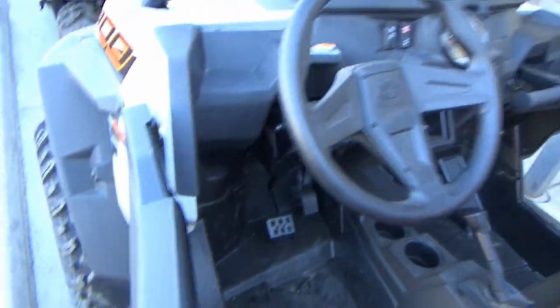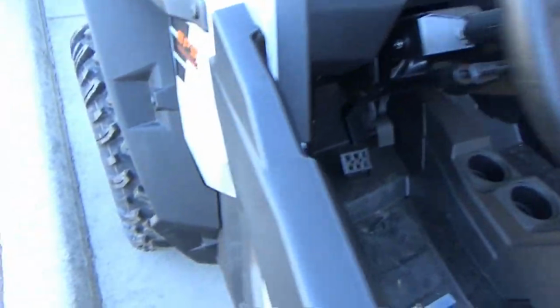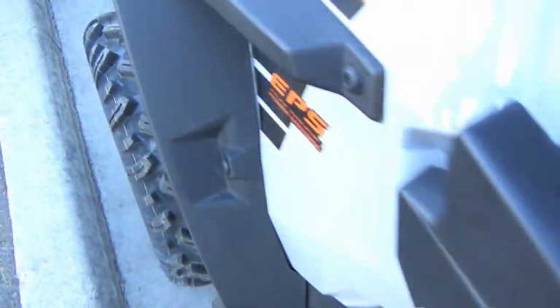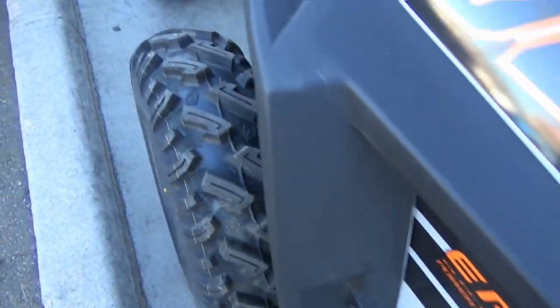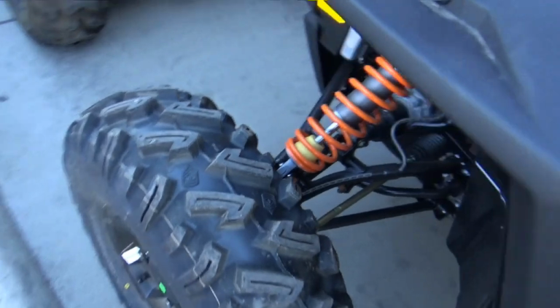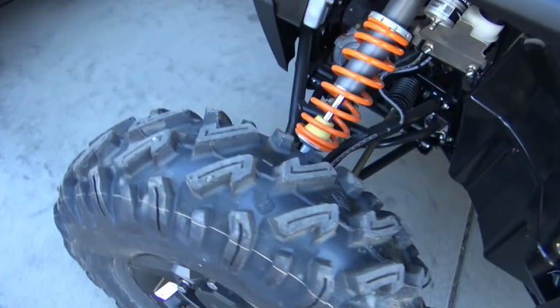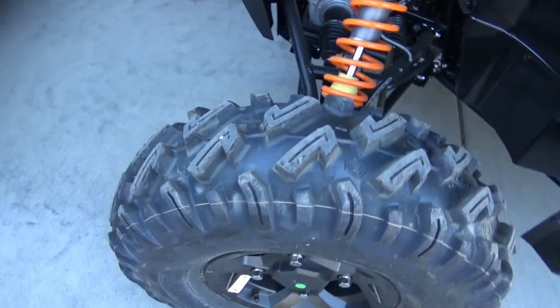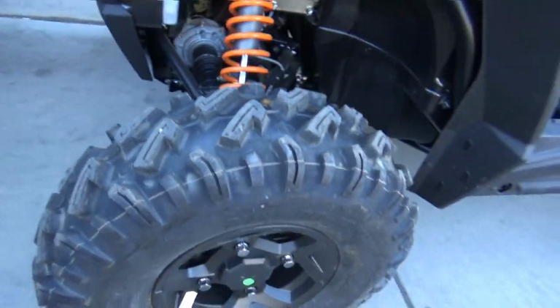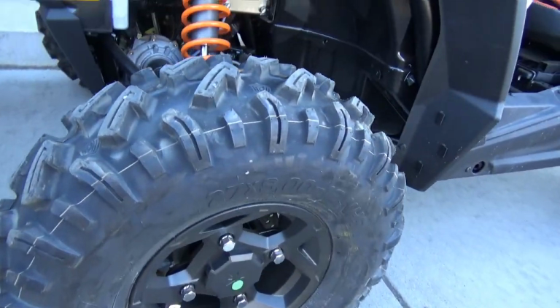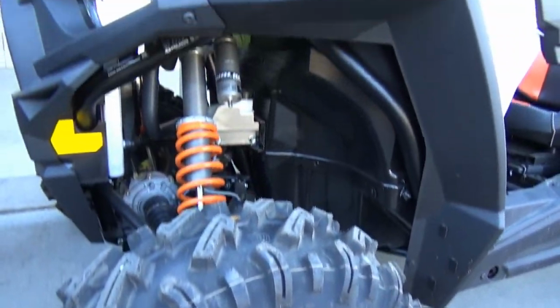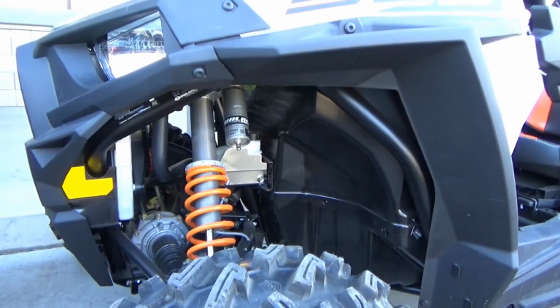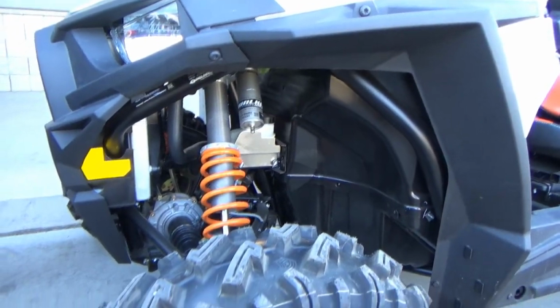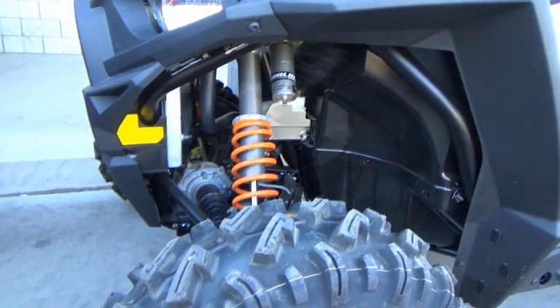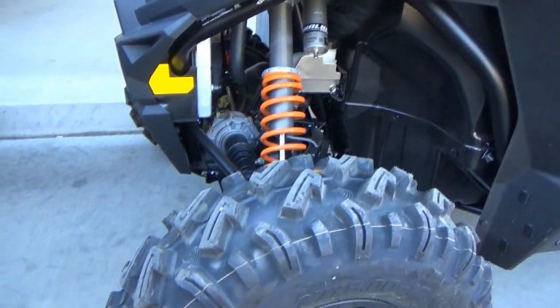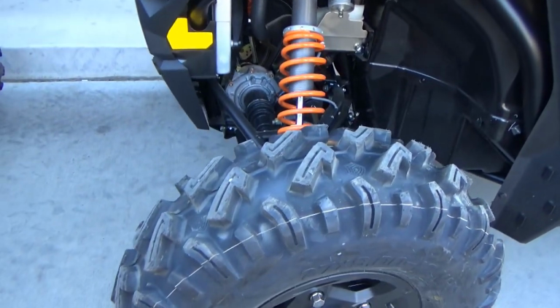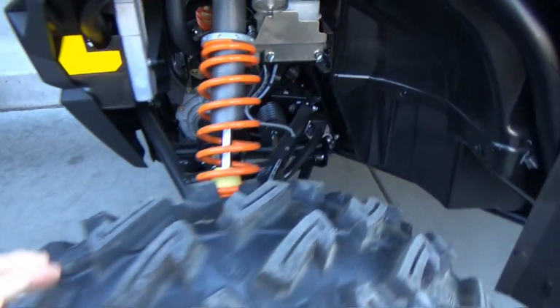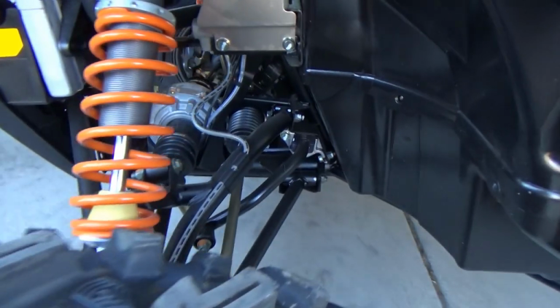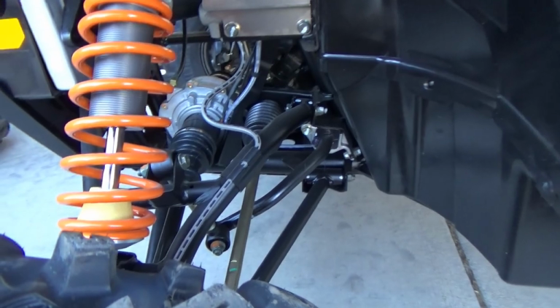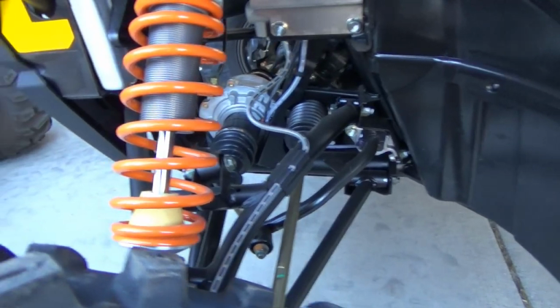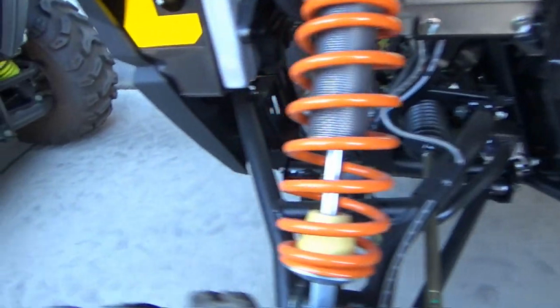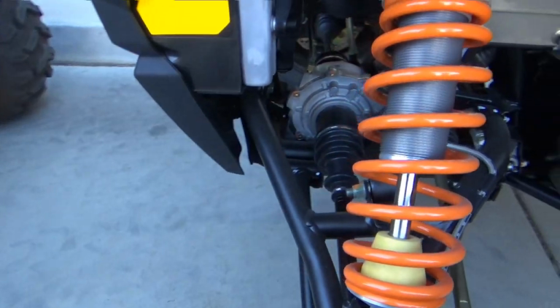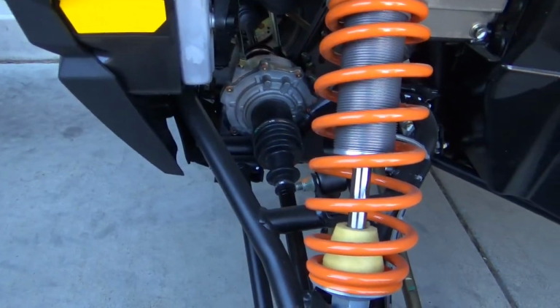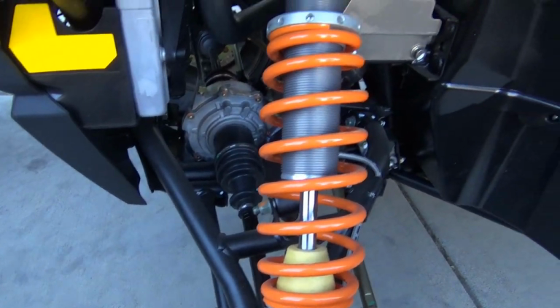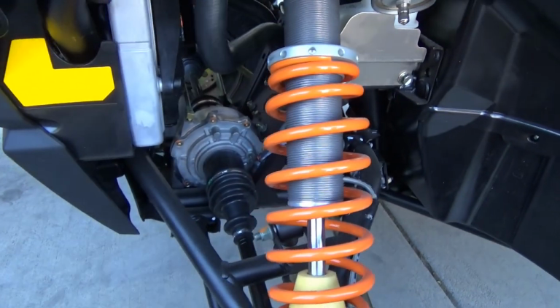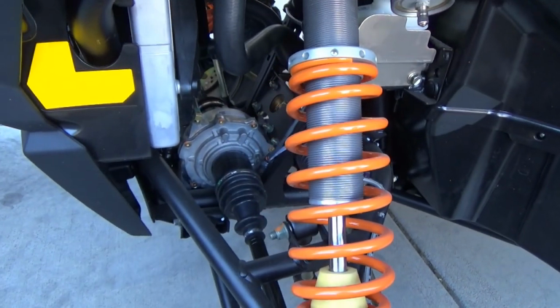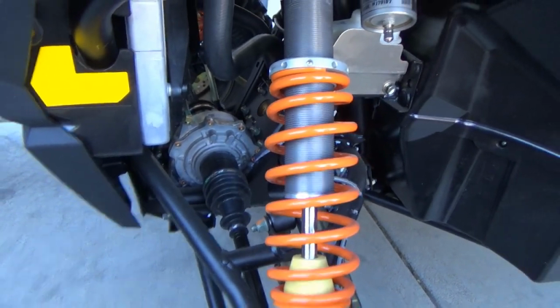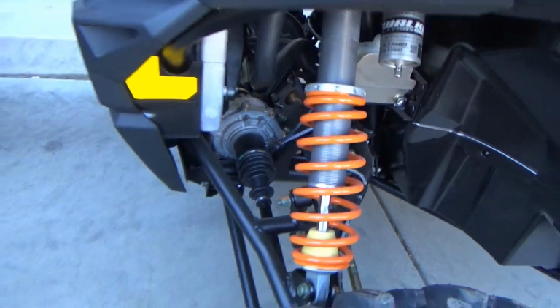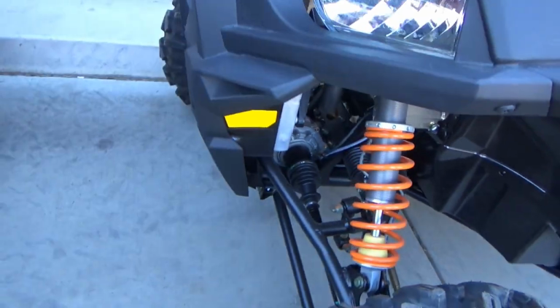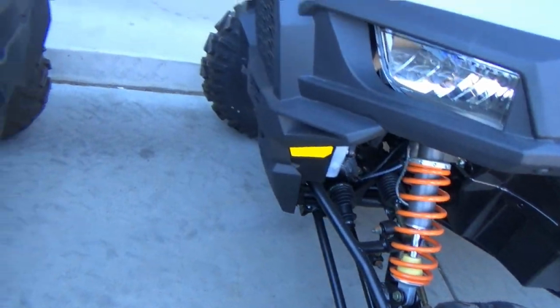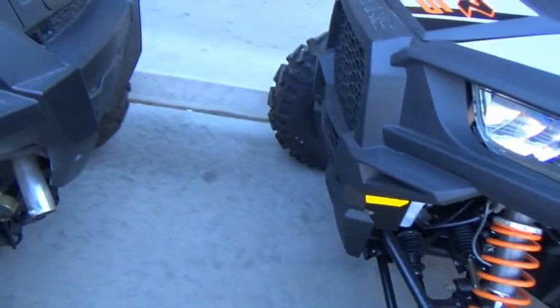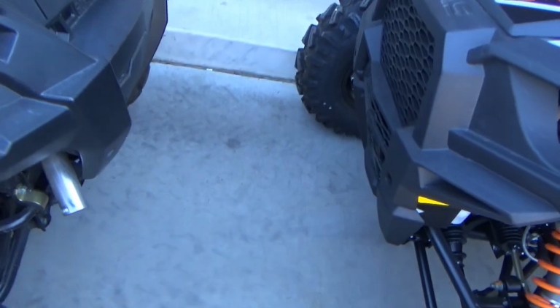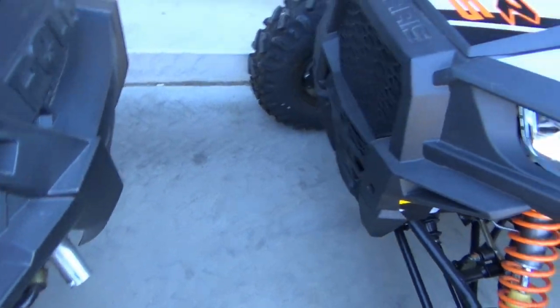Pretty cool. Is this one $14,000? Or are these $16,999? Cool.